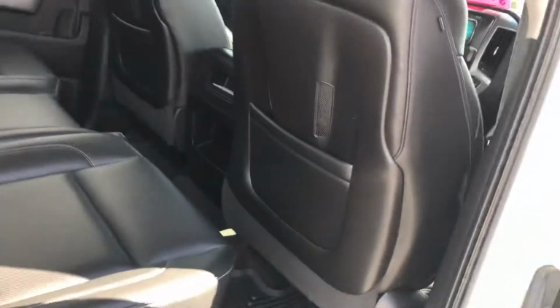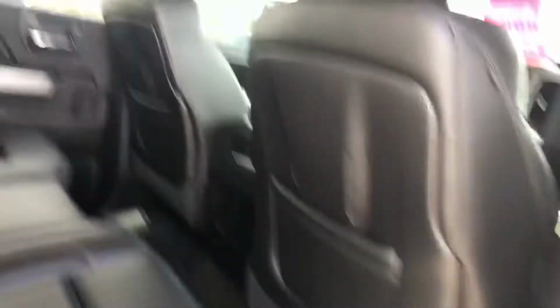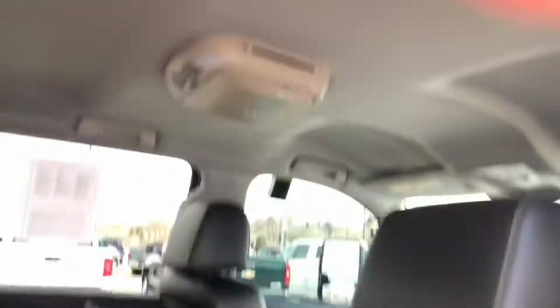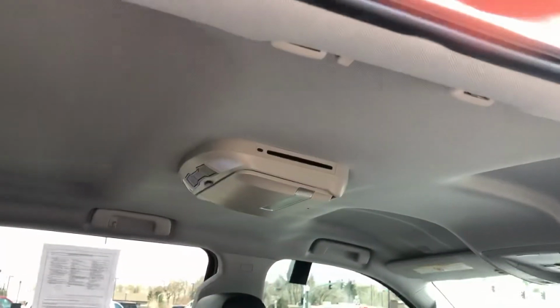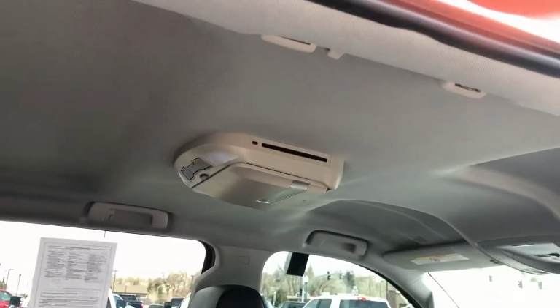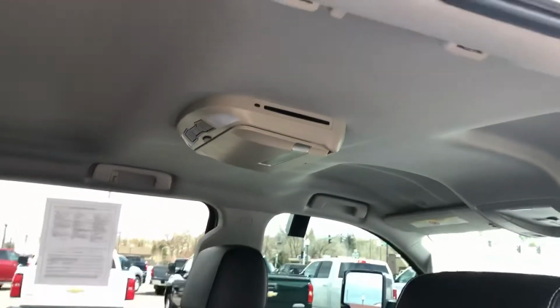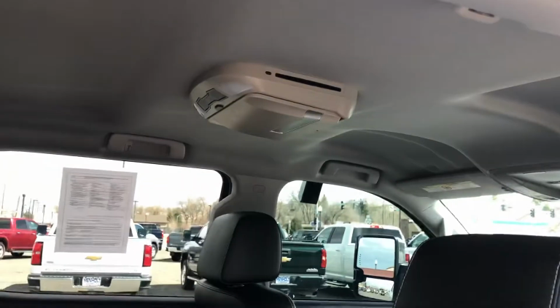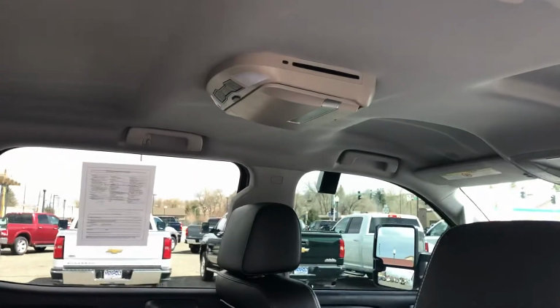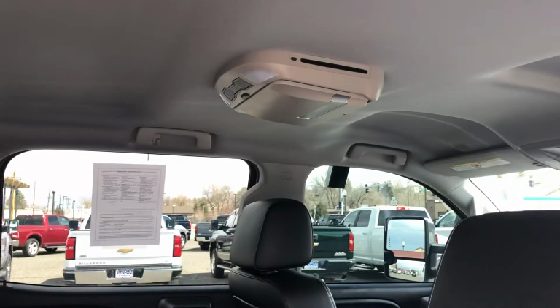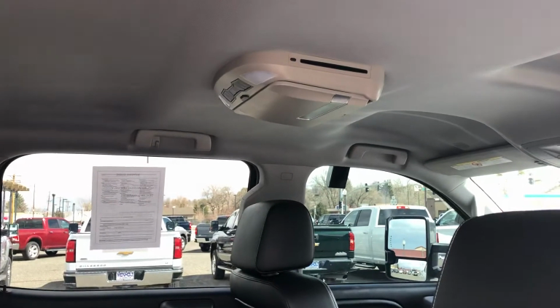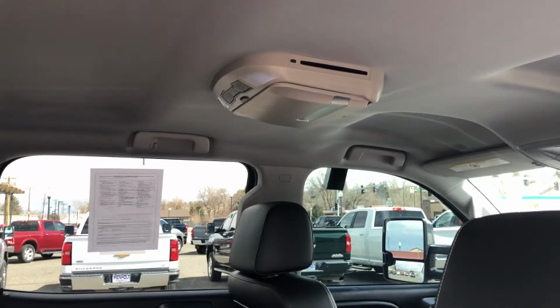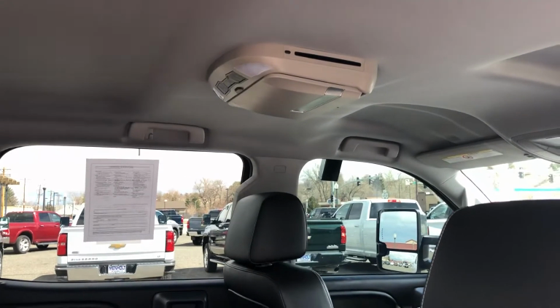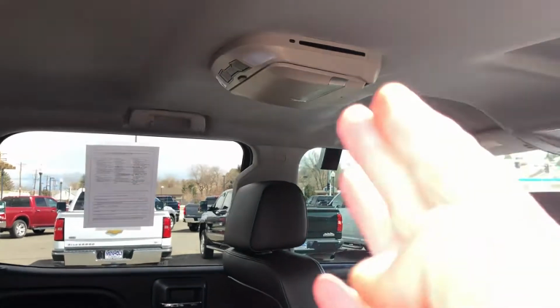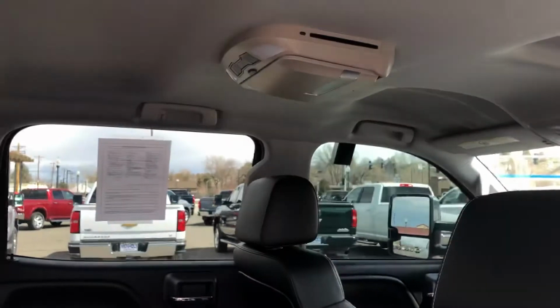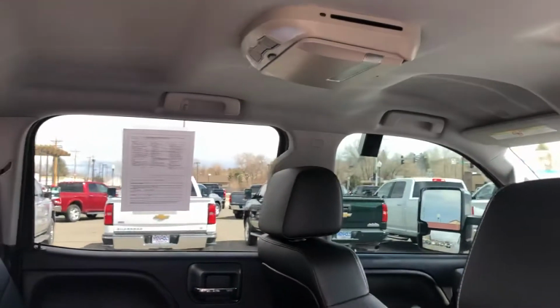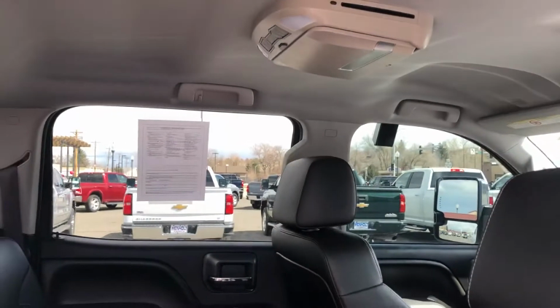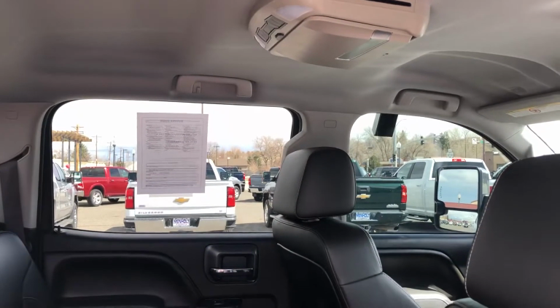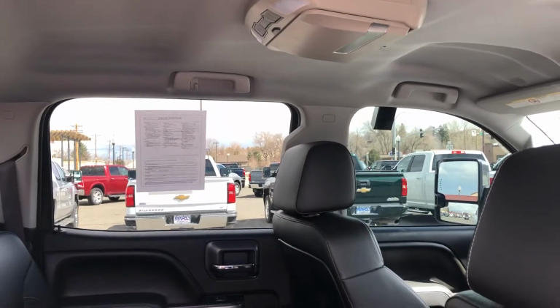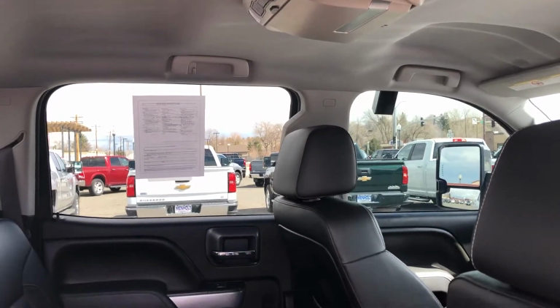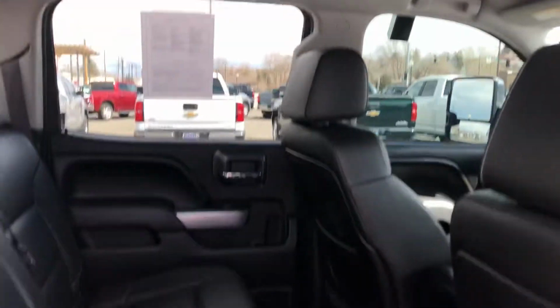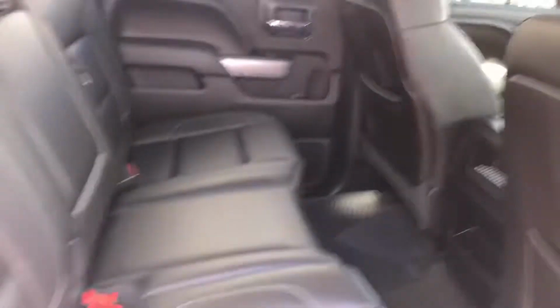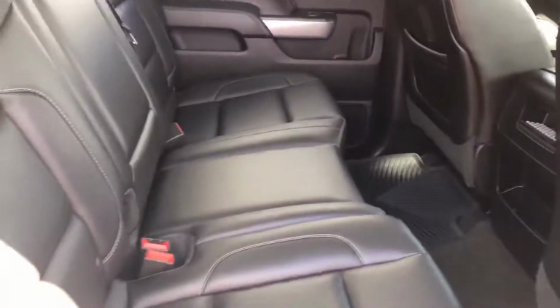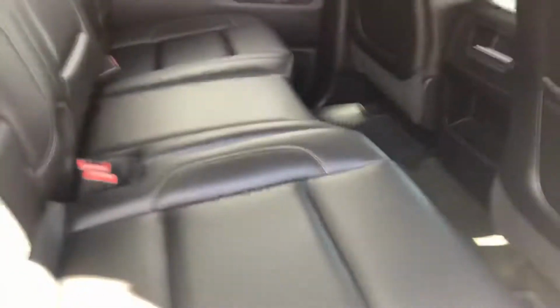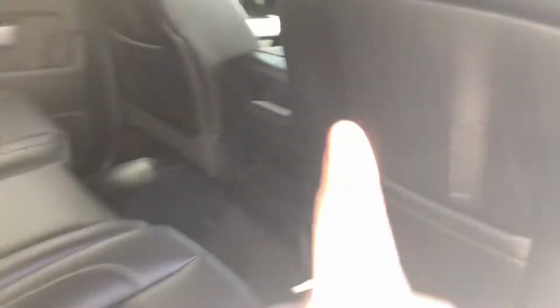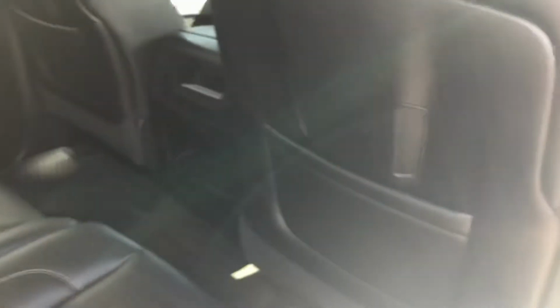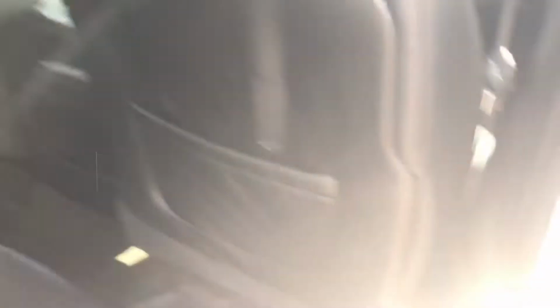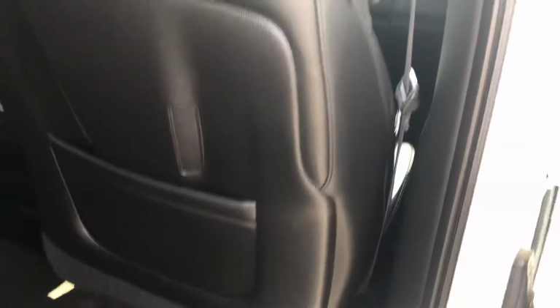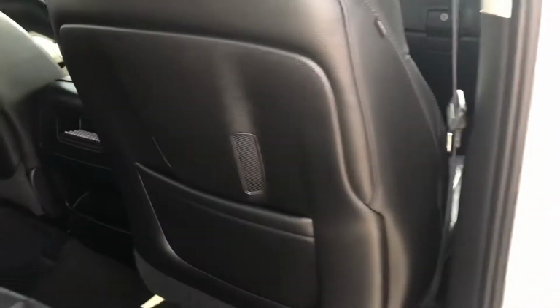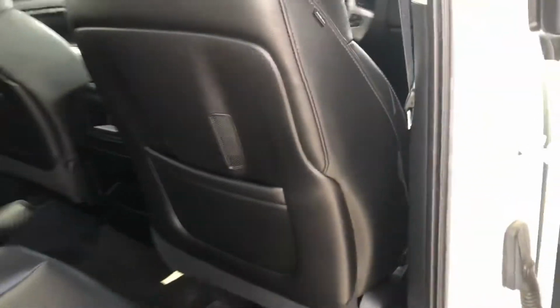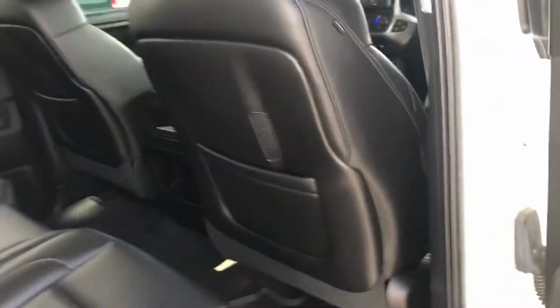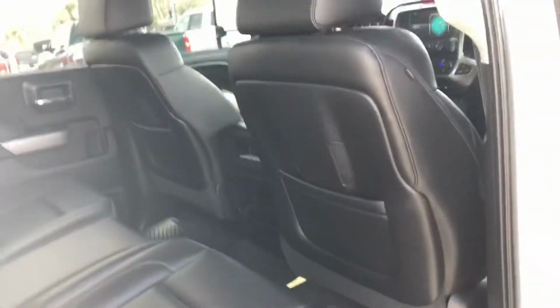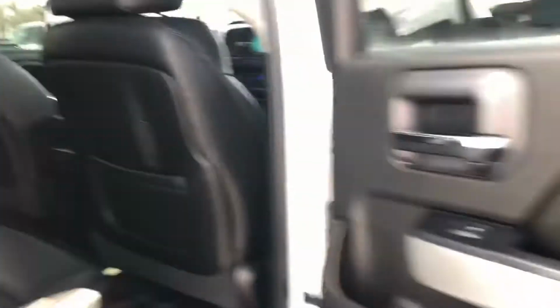Plenty of space in the back seat. I know that features aren't really super important but it does have a DVD player in case you're on a long trip and people that you're traveling with are bored. Remotes are there. I'll show you where the headphones are here momentarily.